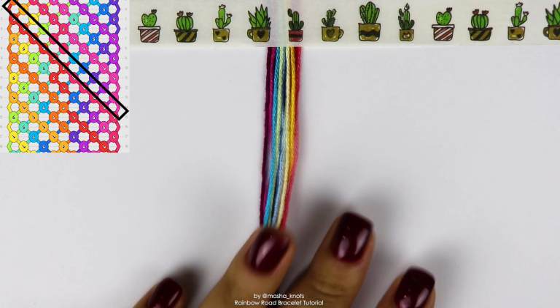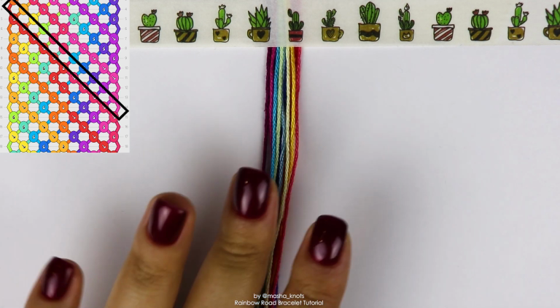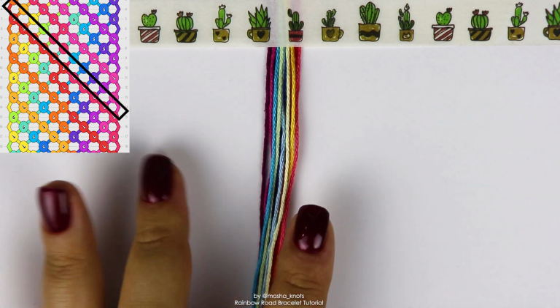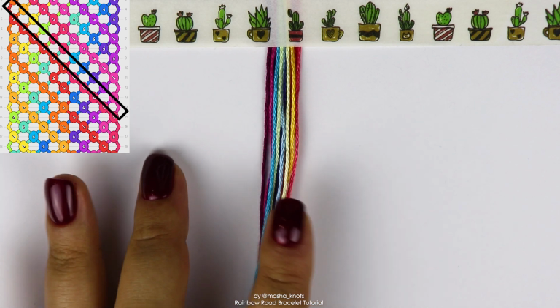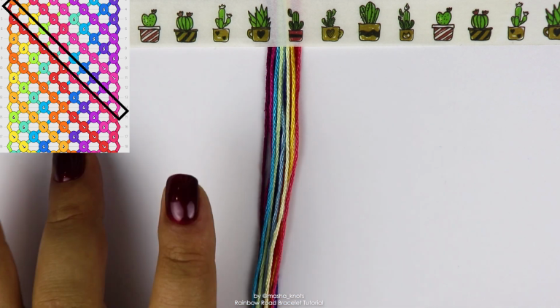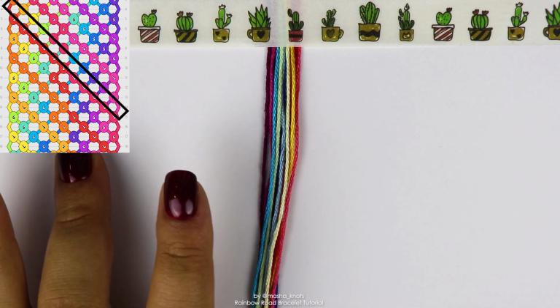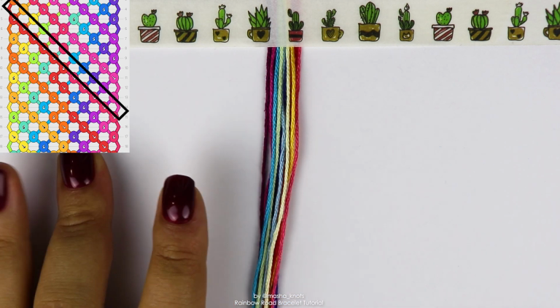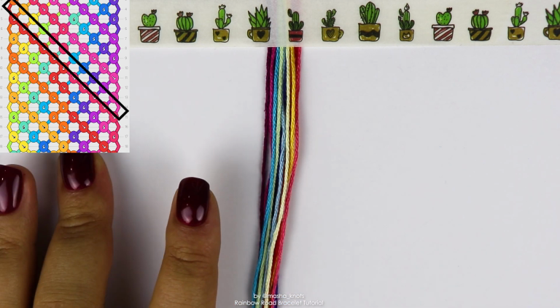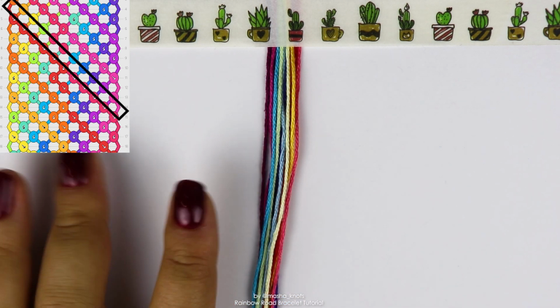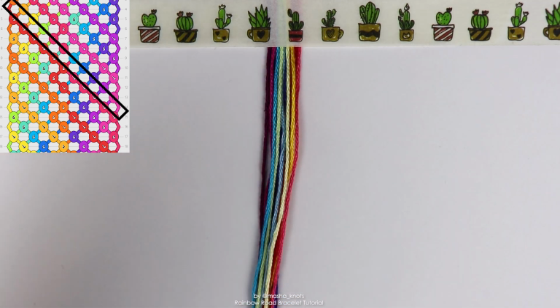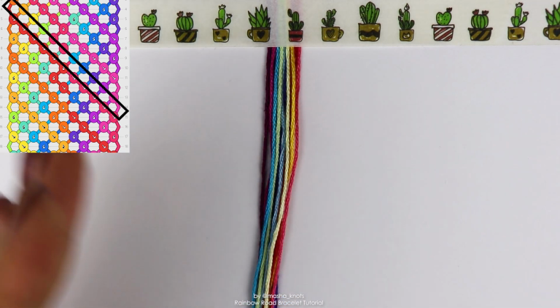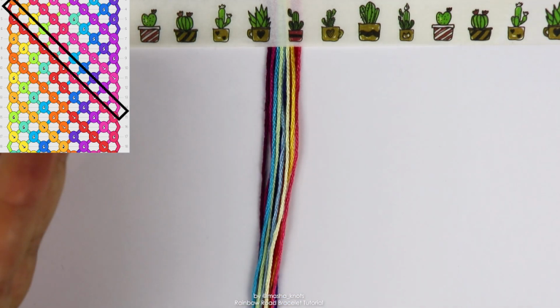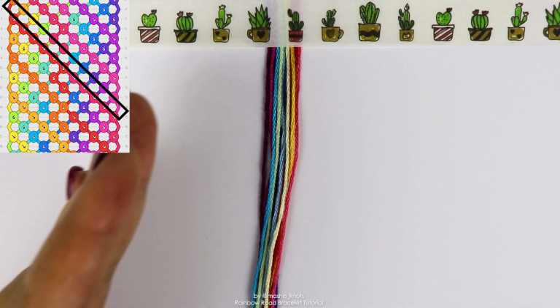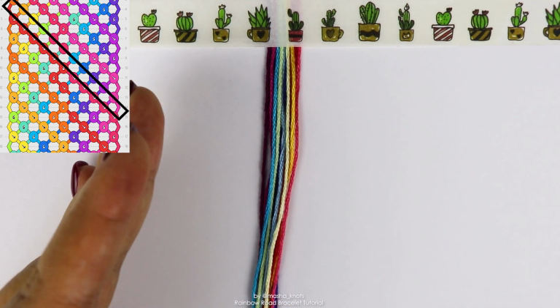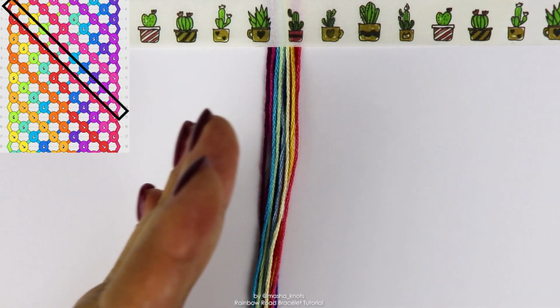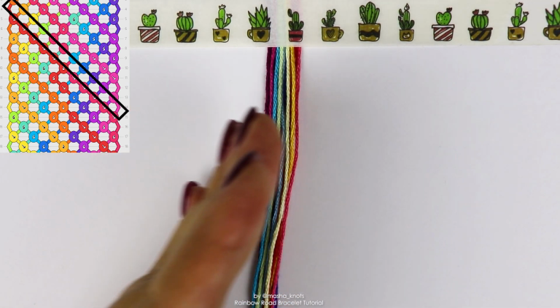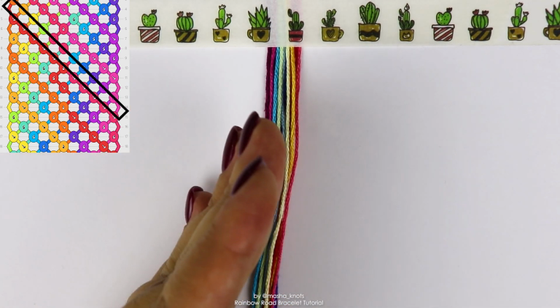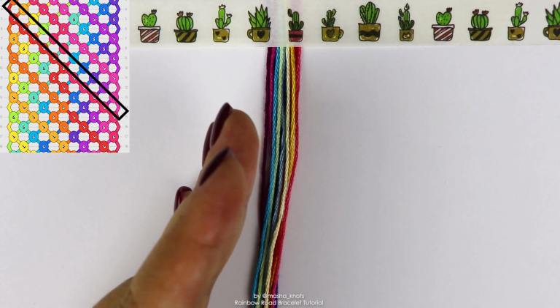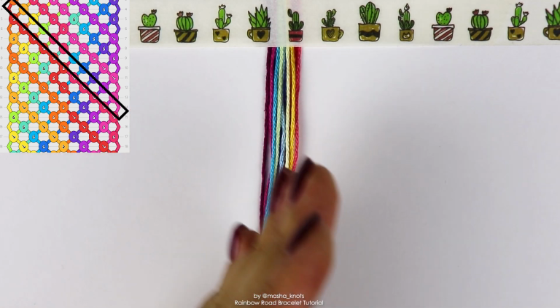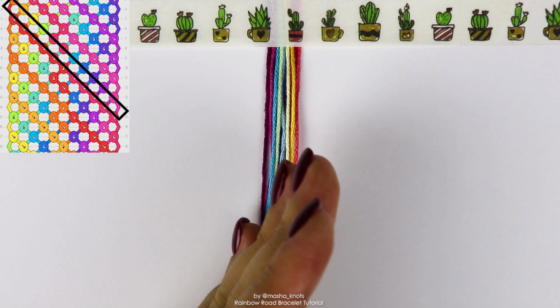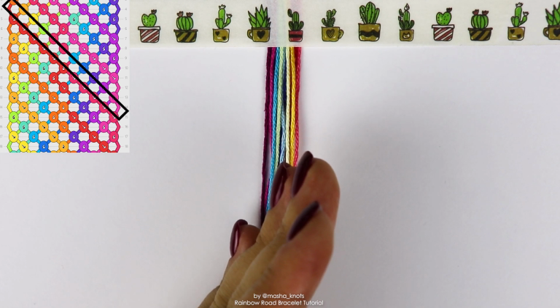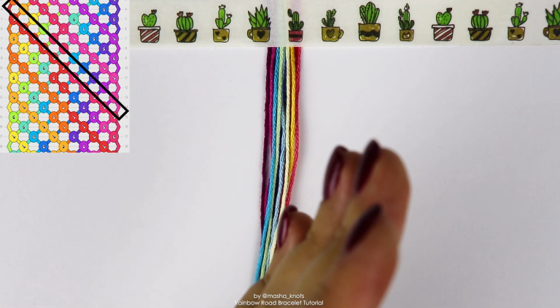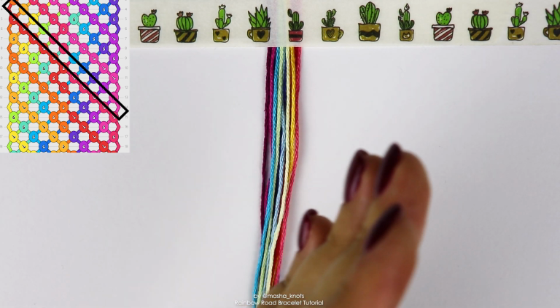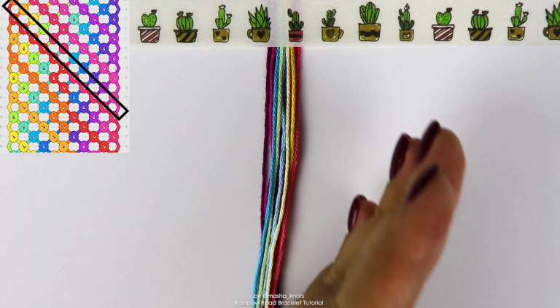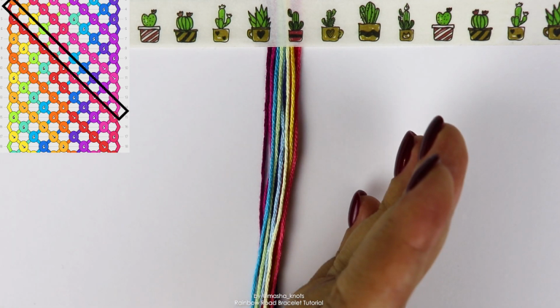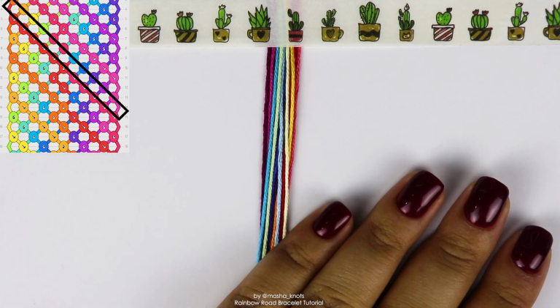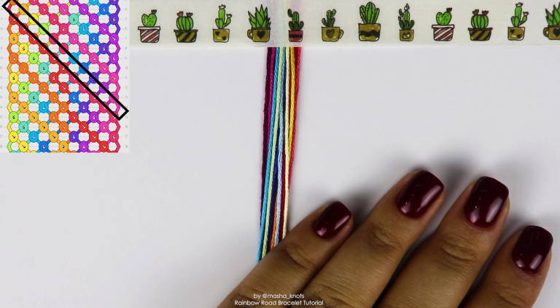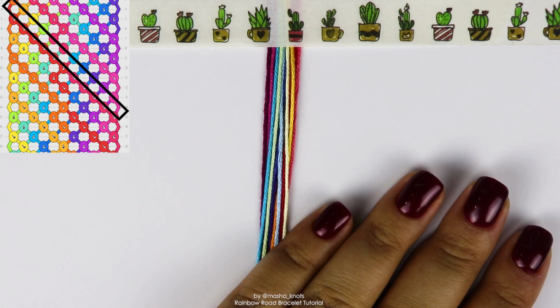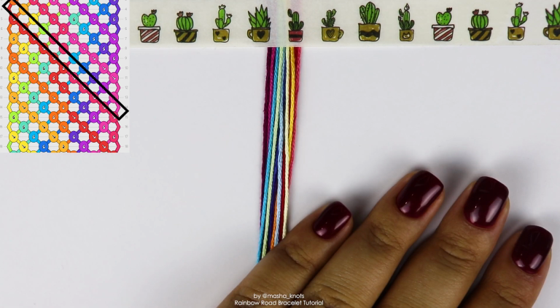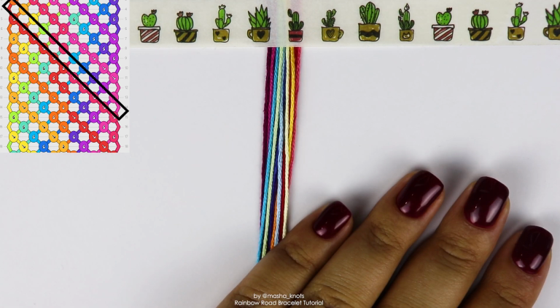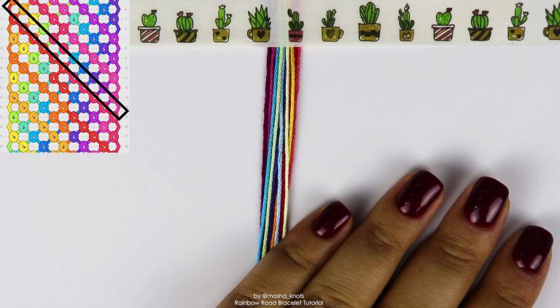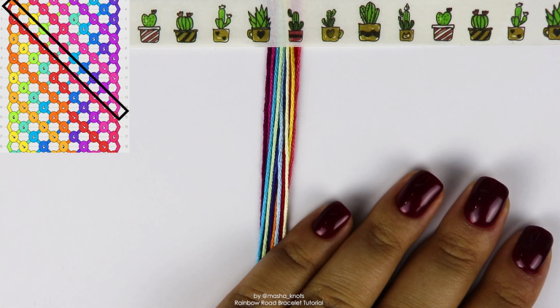So if I'm going to be bringing out the red first, which I am, it'll go red, orange, slightly lighter orange, yellow, then green, then teal, making that six.